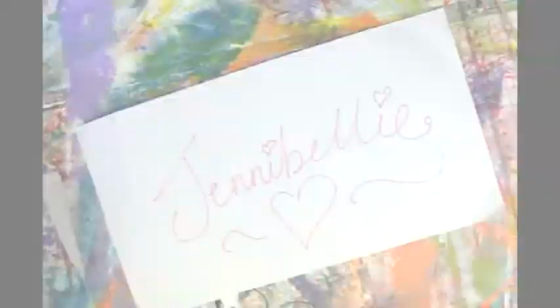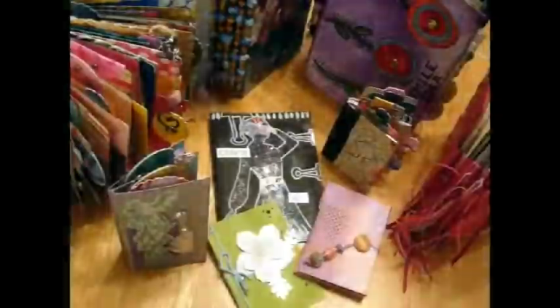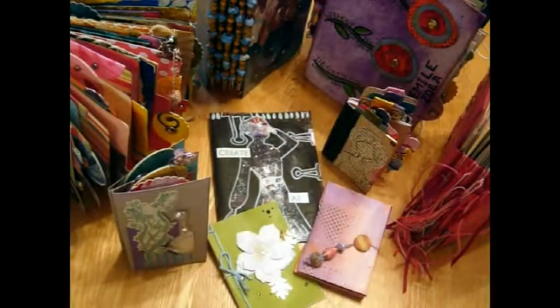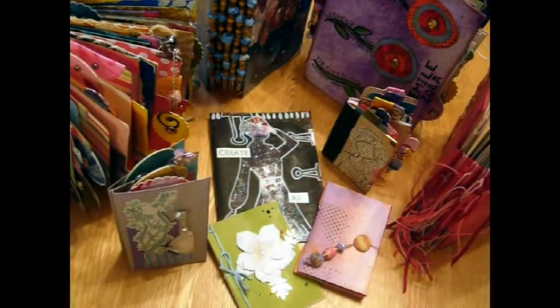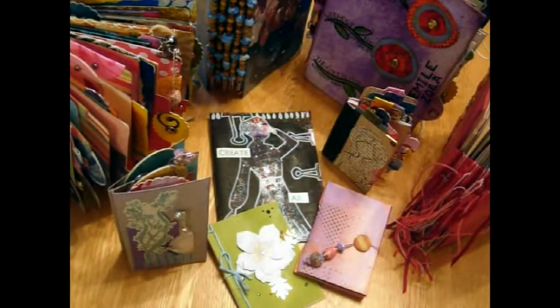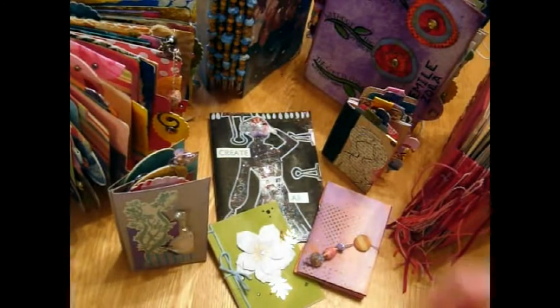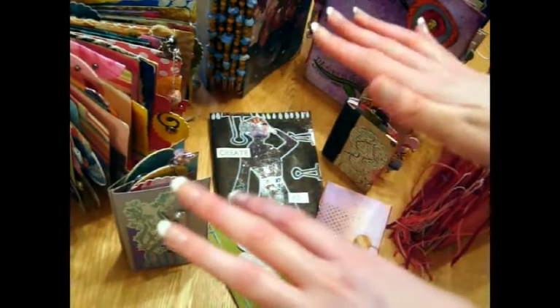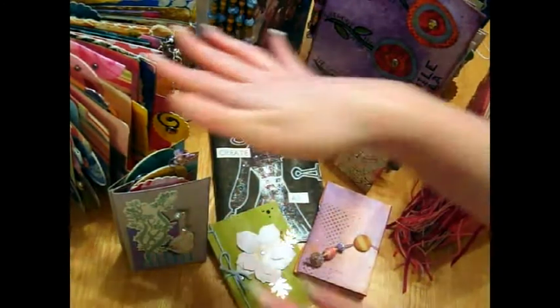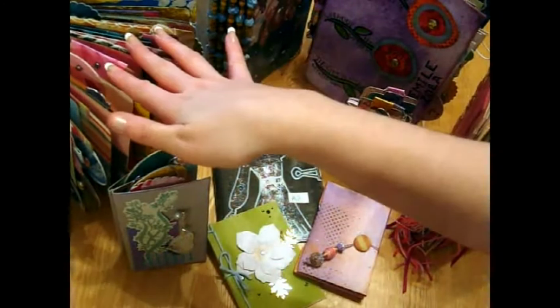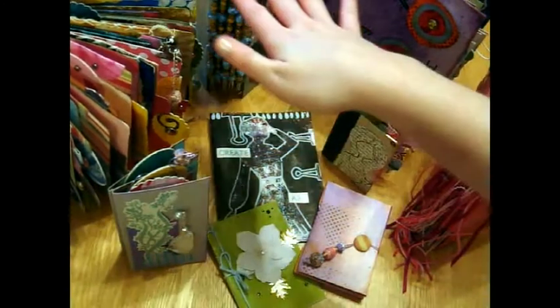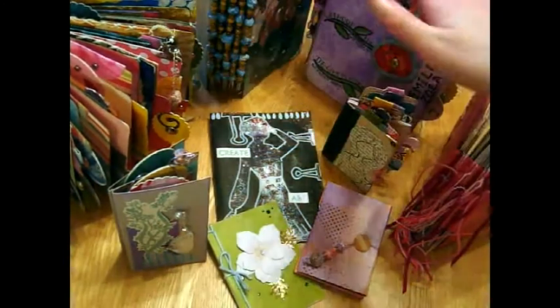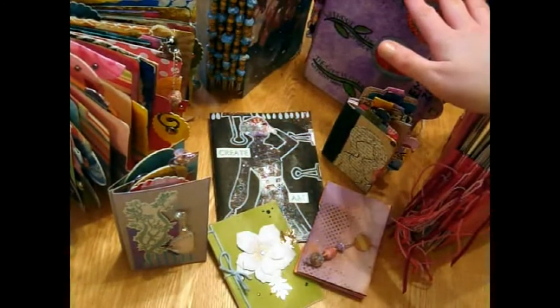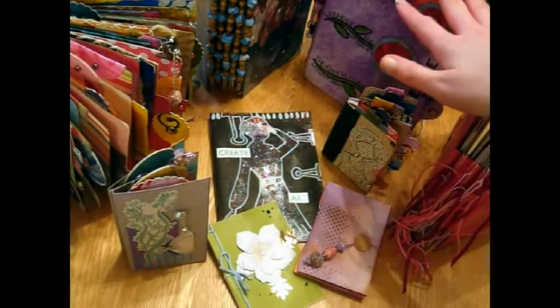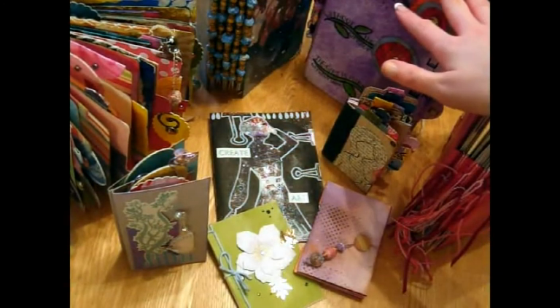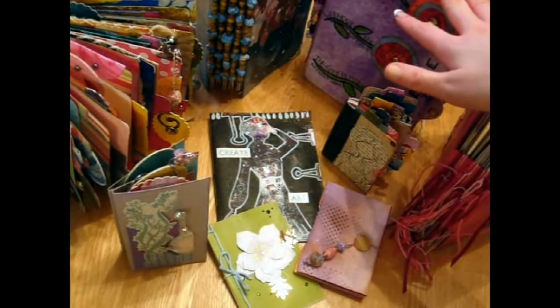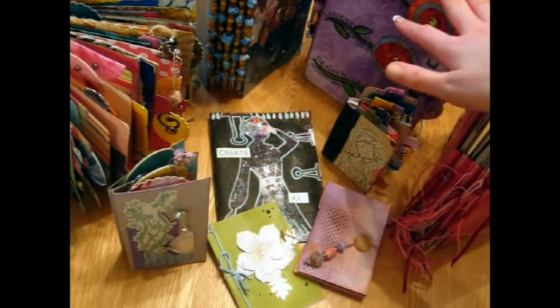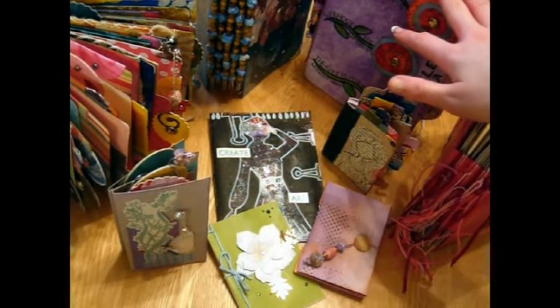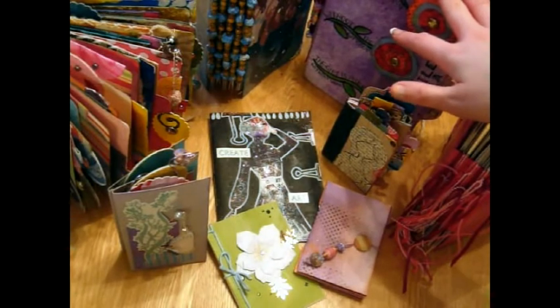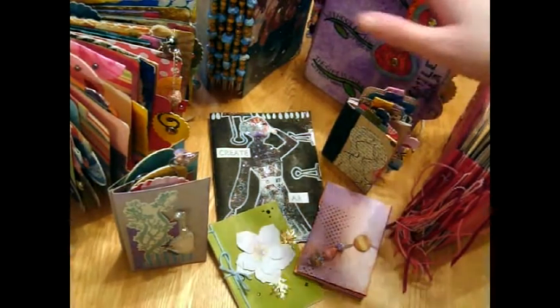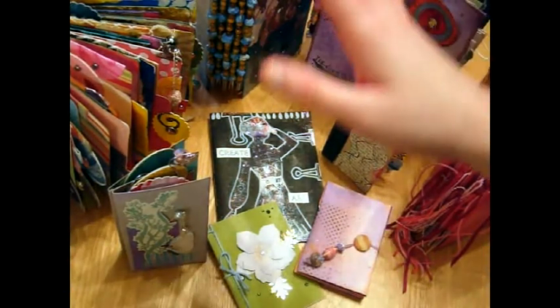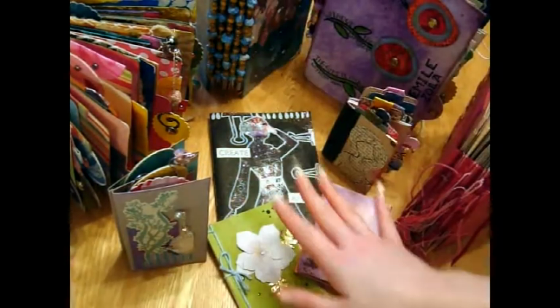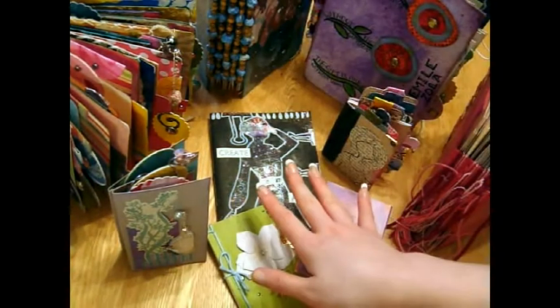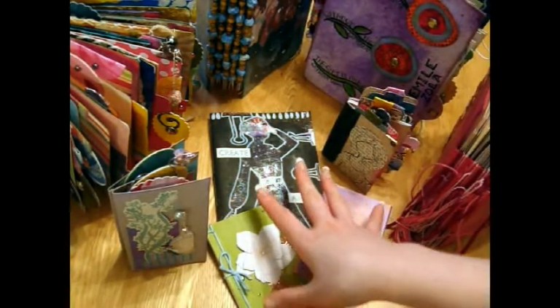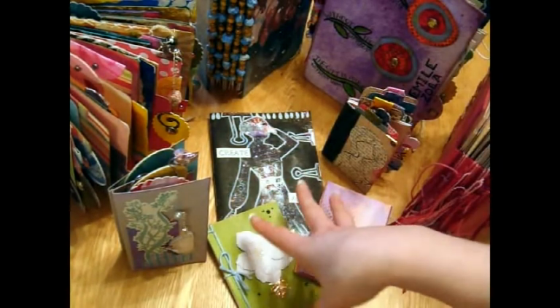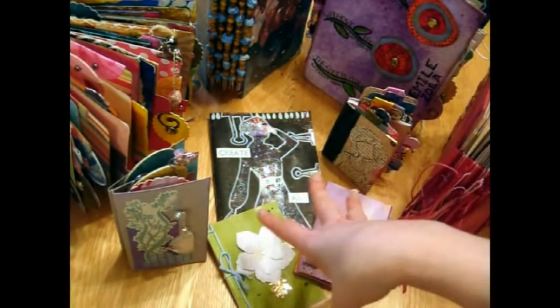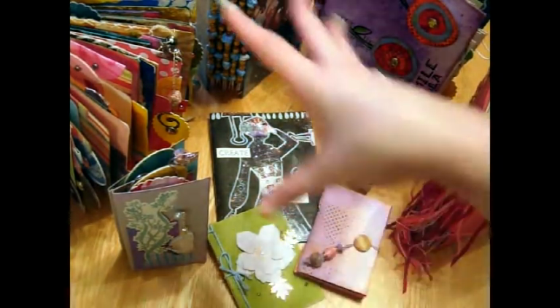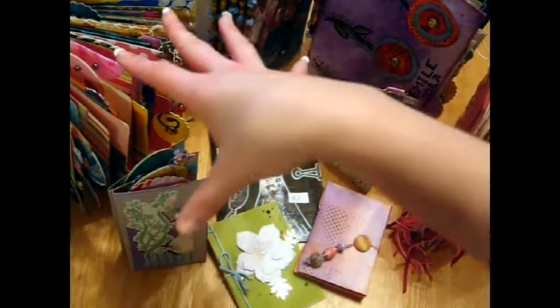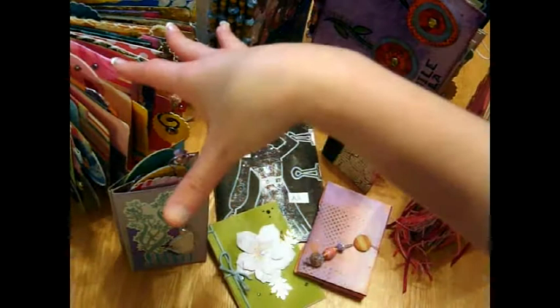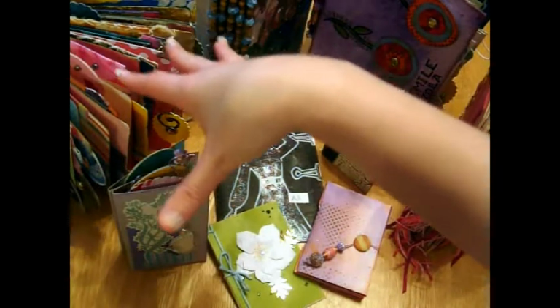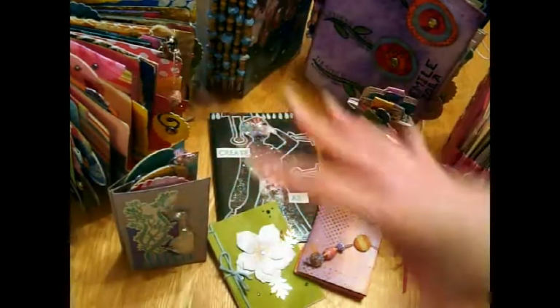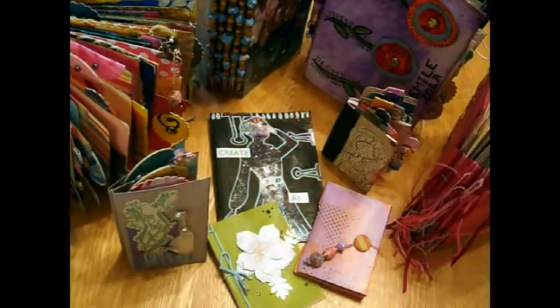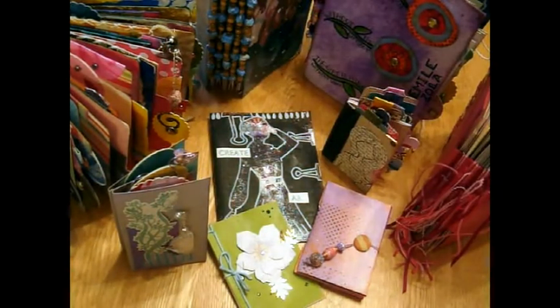Hi guys, it's Ginny Belly. I've shown you how to make these larger art journals out of Christmas cards or greetings cards of any sort, and now I'm going to show you how to make these five little mini books to stick in the five pockets of the larger journal.